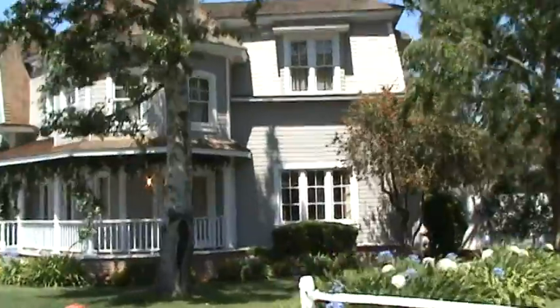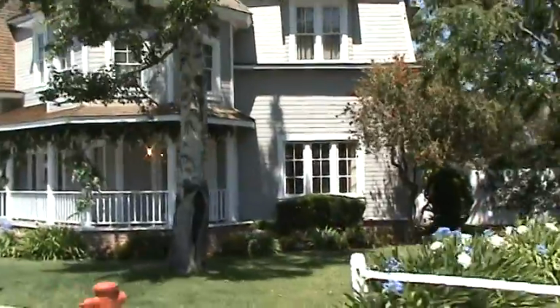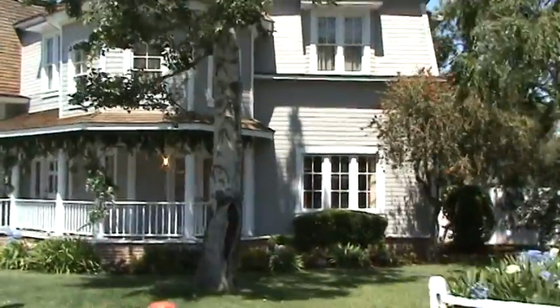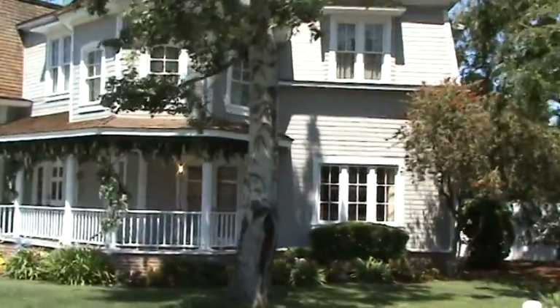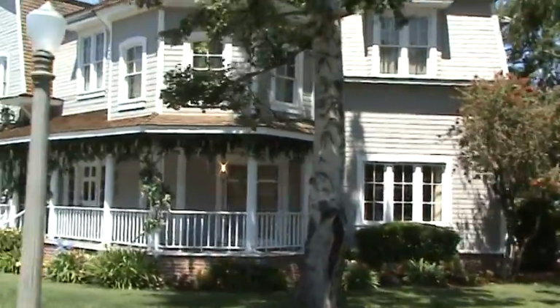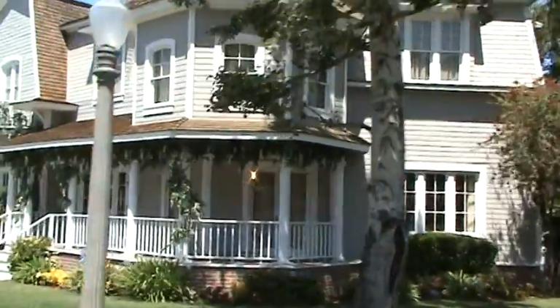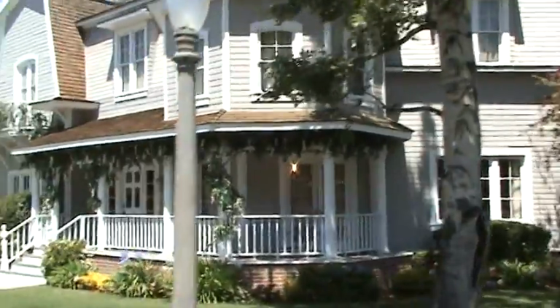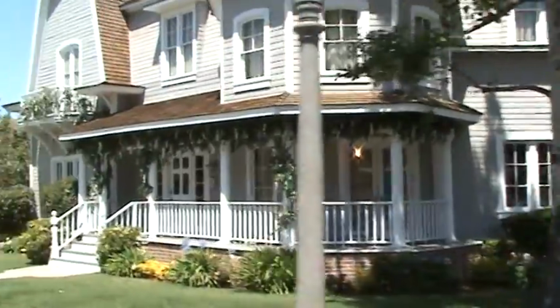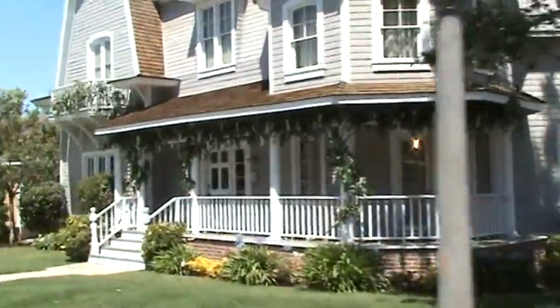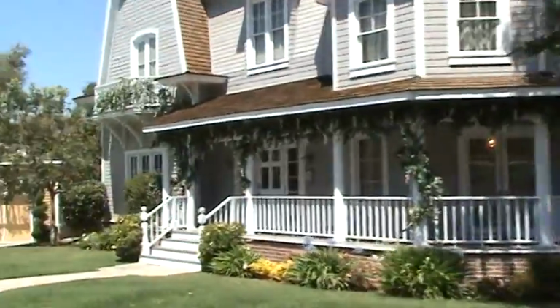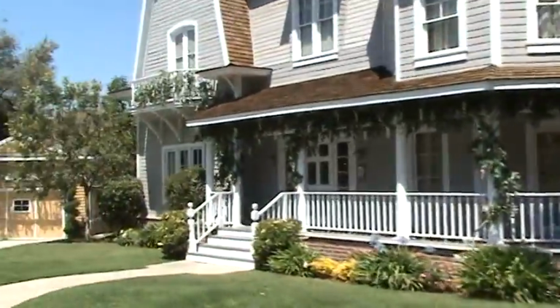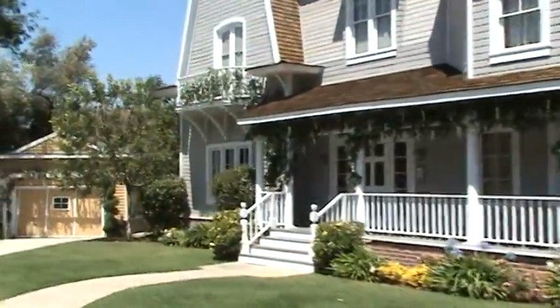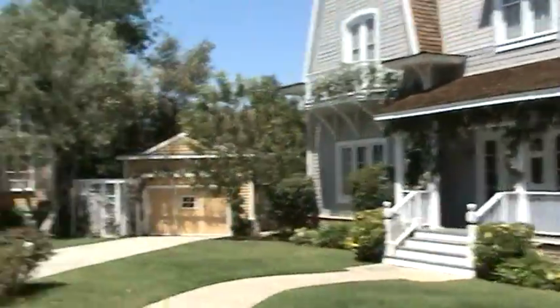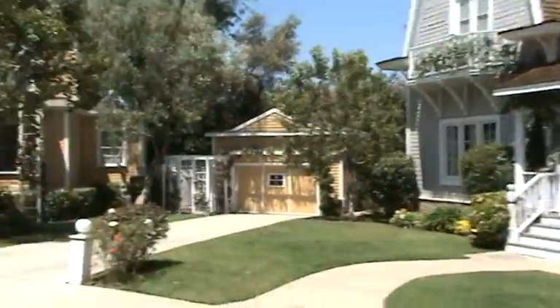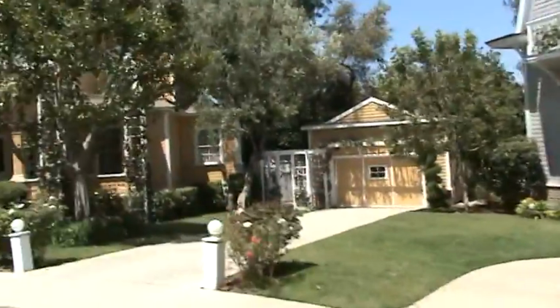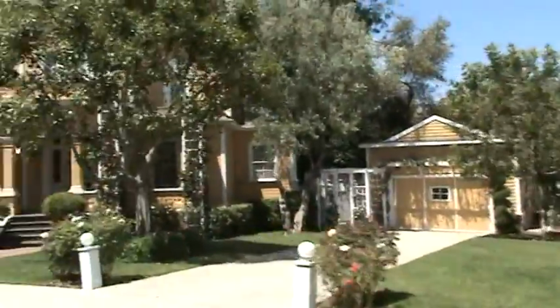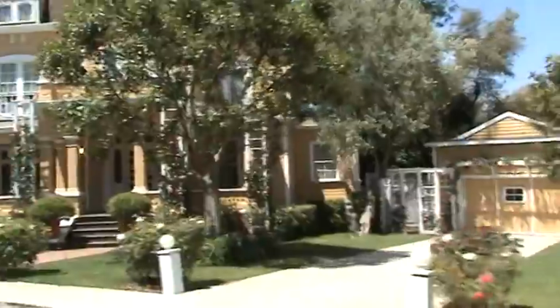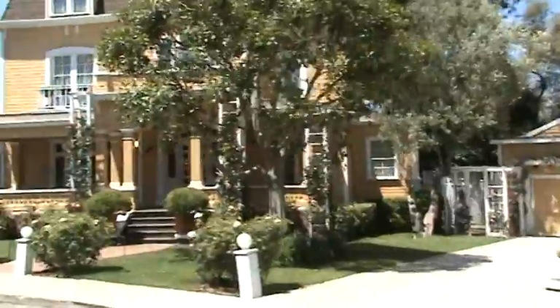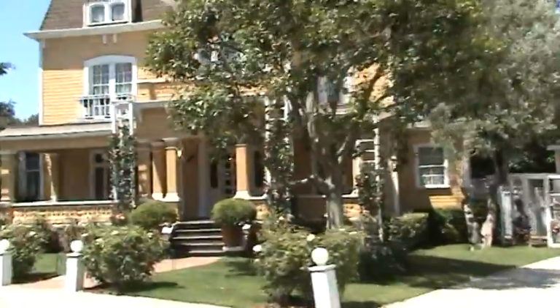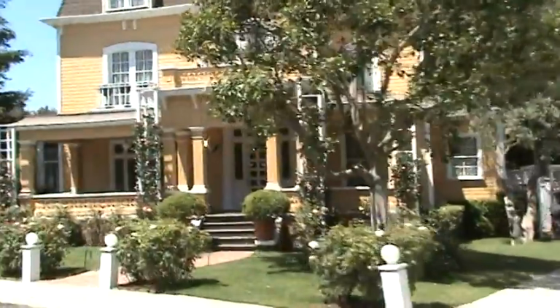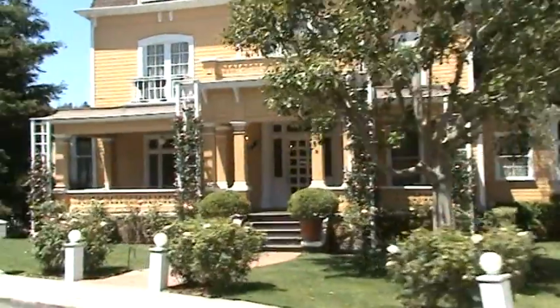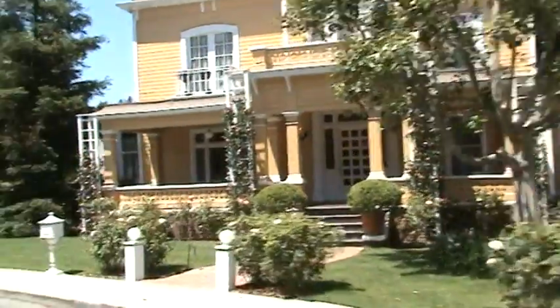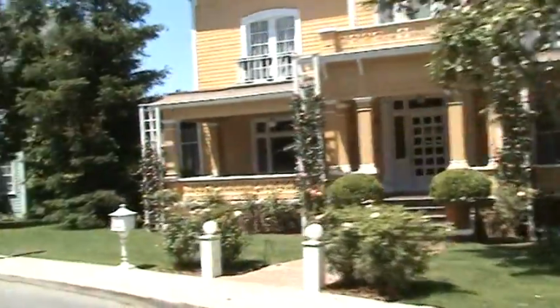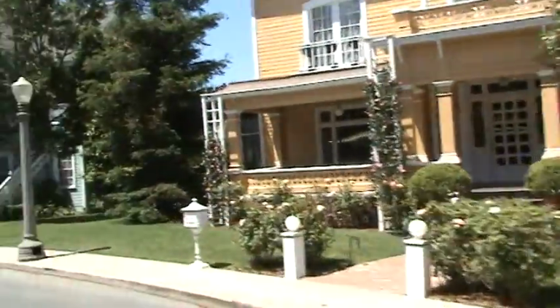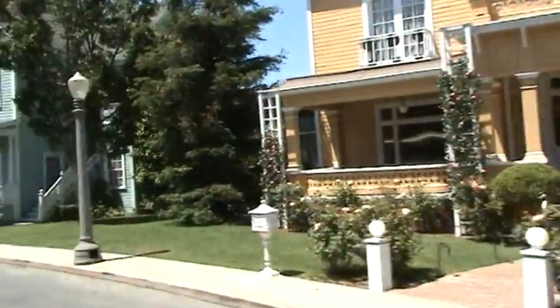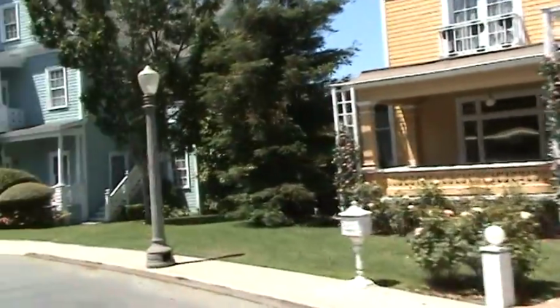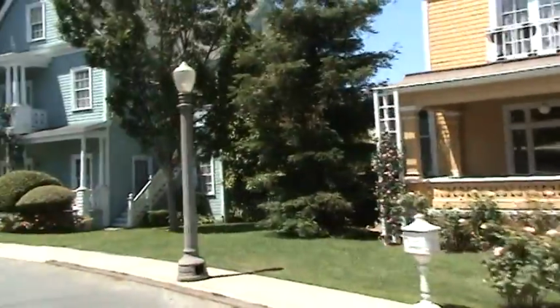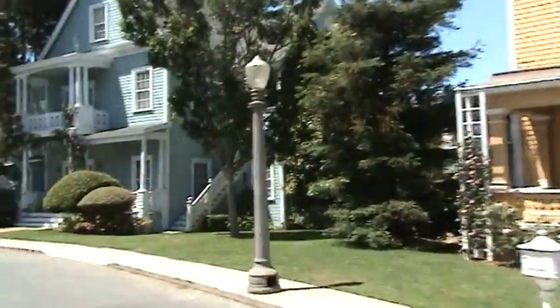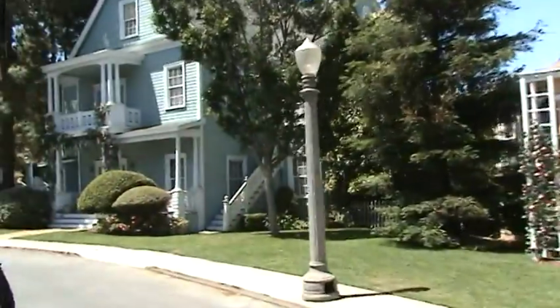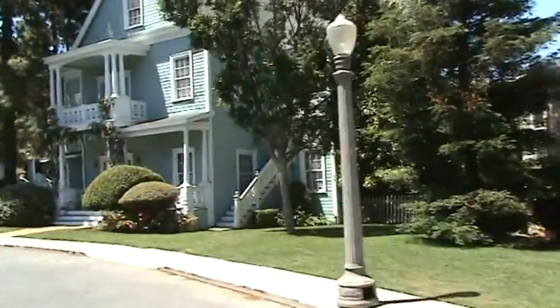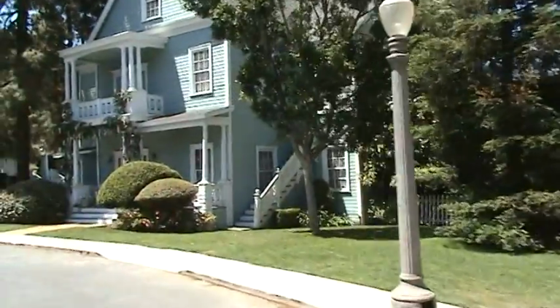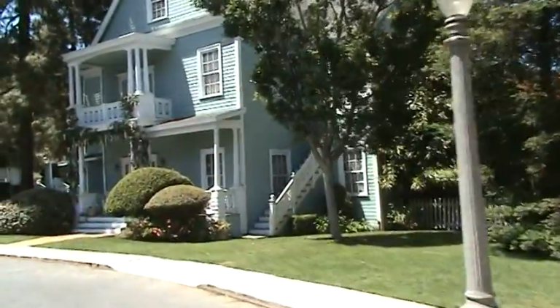I know, it doesn't look scary anymore. It's not so much after Desperate Housewives, you know. Animal House used the very last house here on the right side, the light blue house.